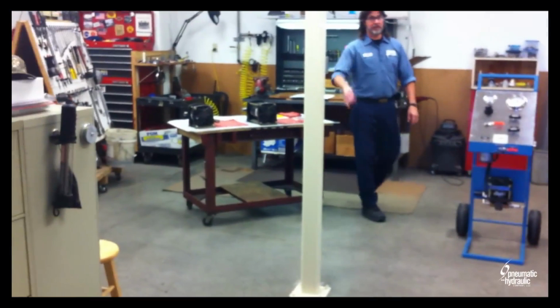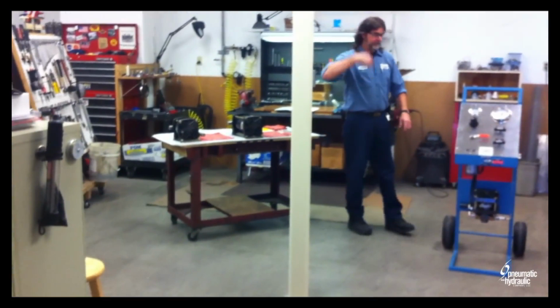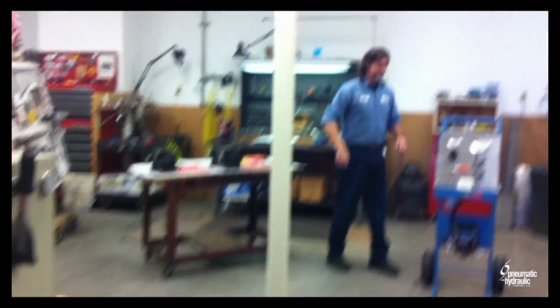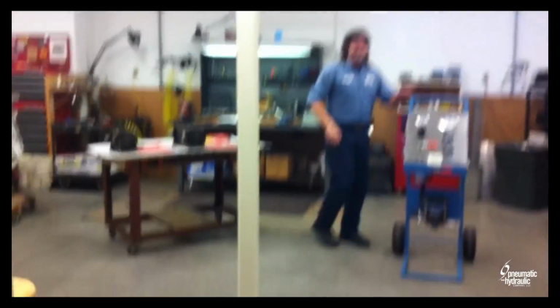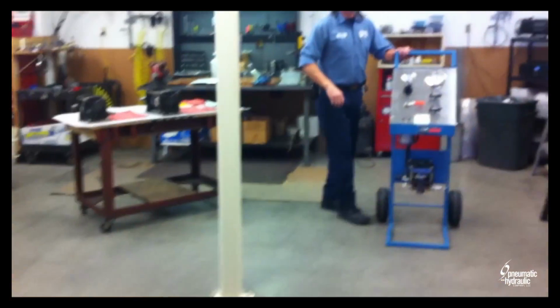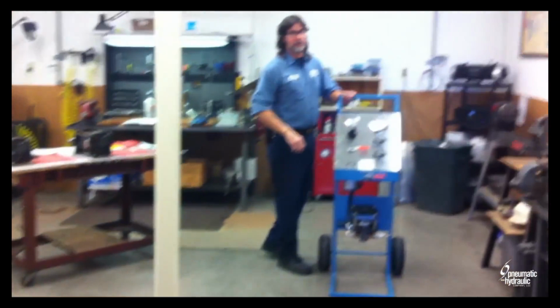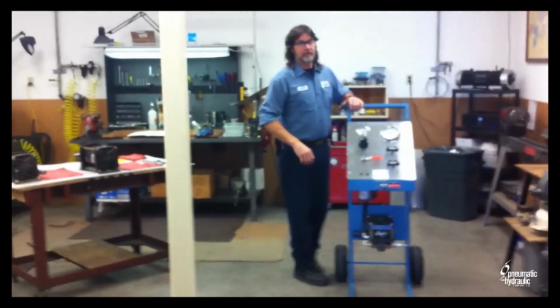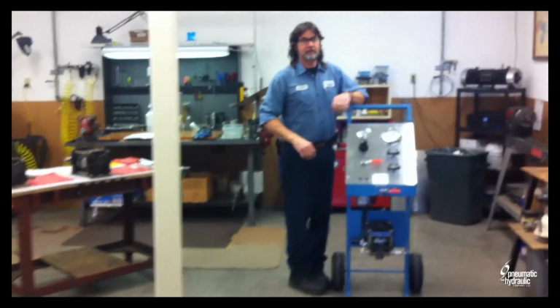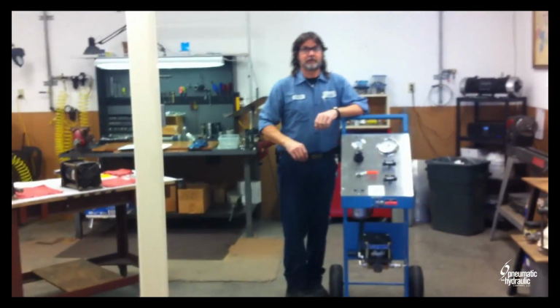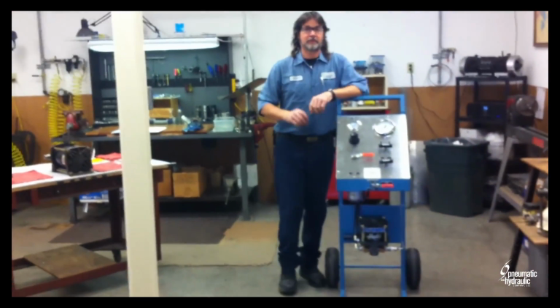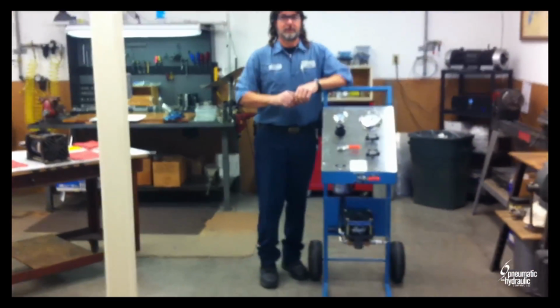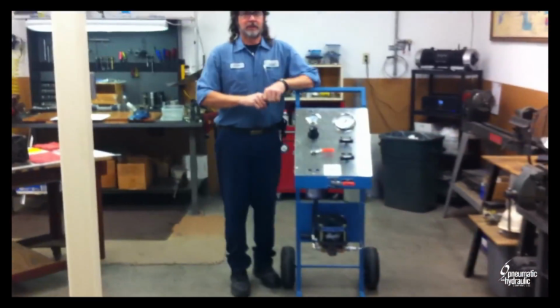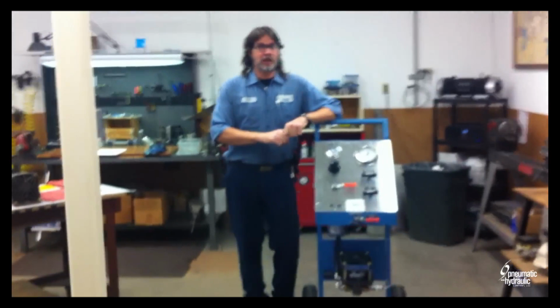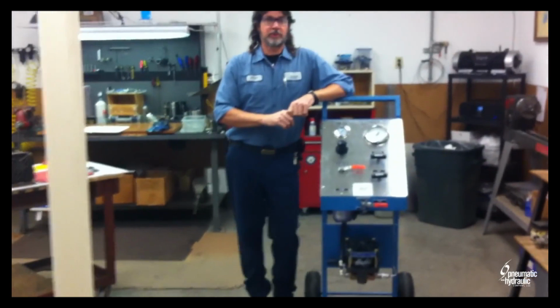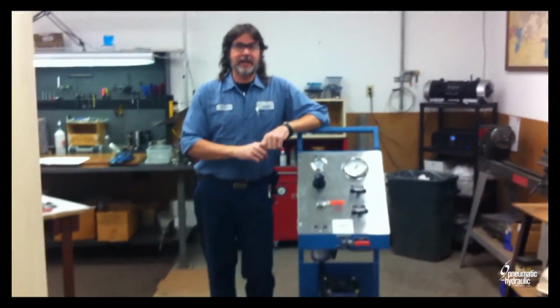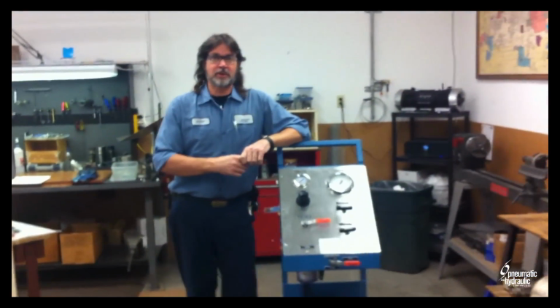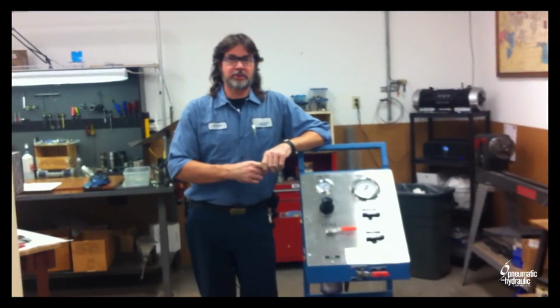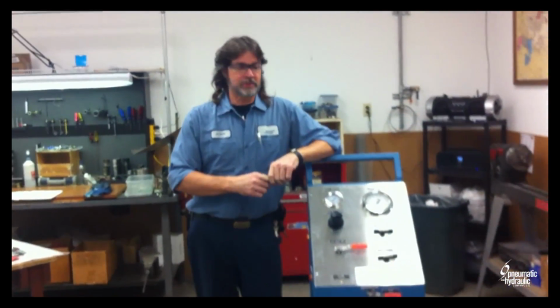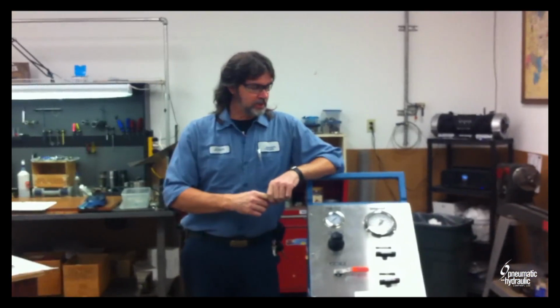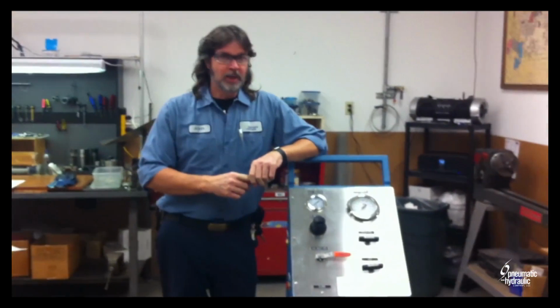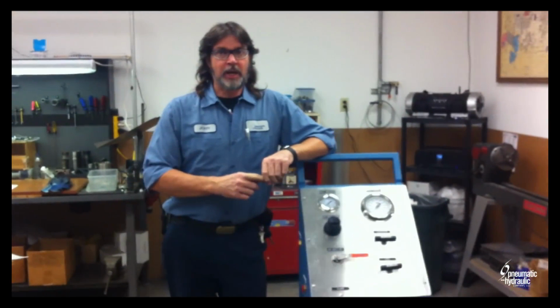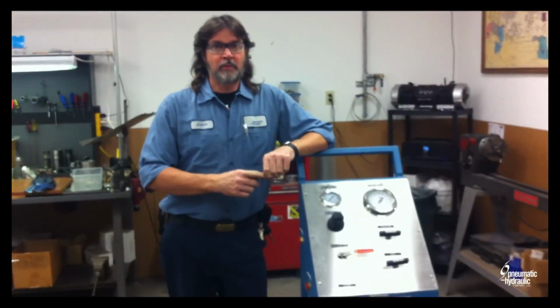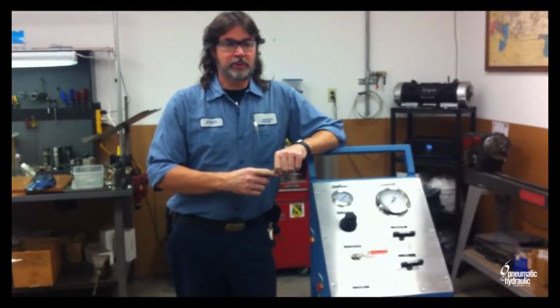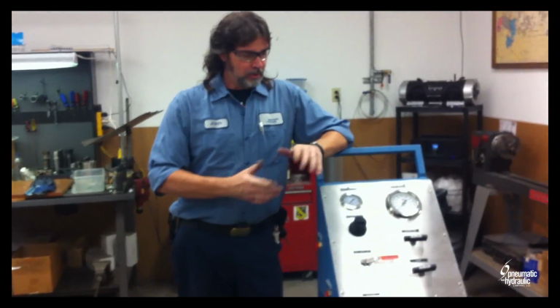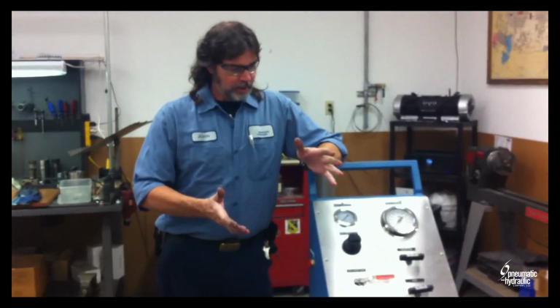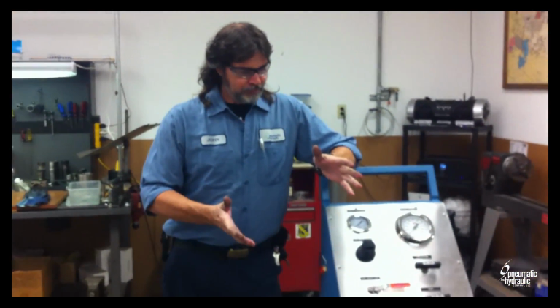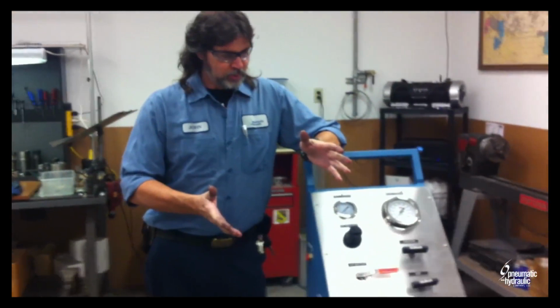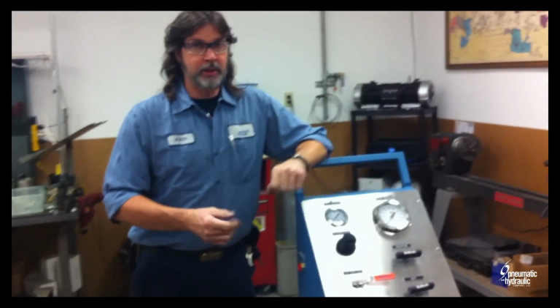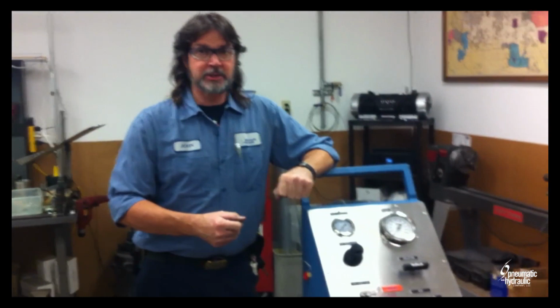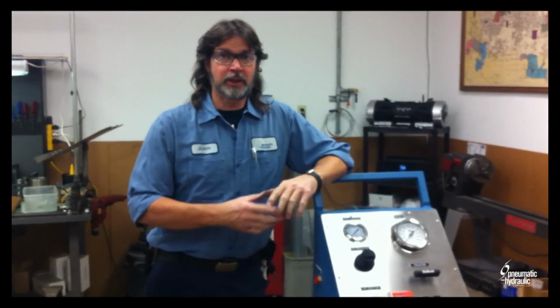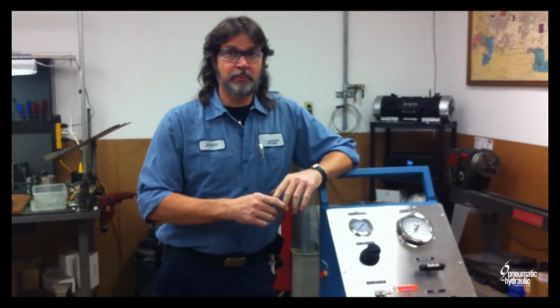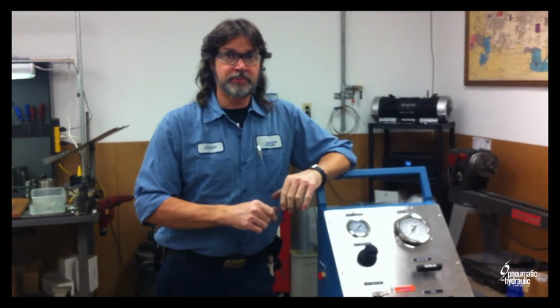Come on in. I'm John with Dramatic Hydraulics here in Houston, Texas, and we're going to do a little training on Haskell liquid pumps.